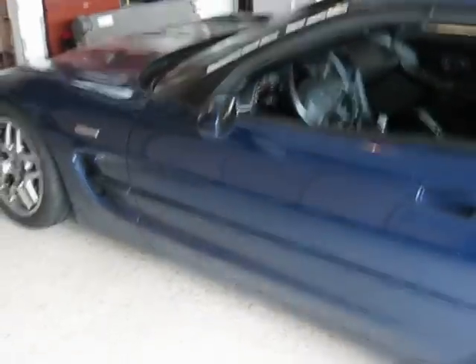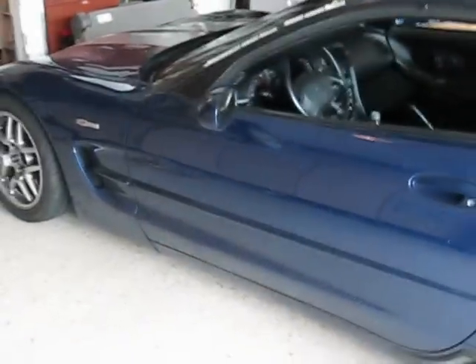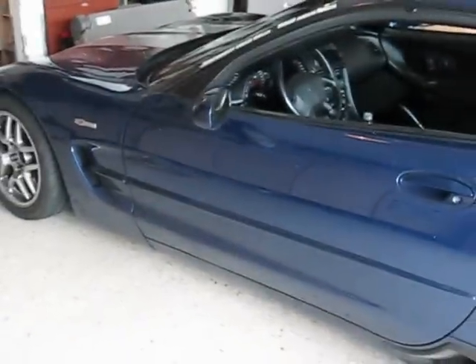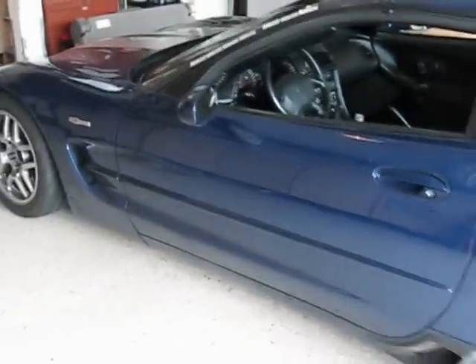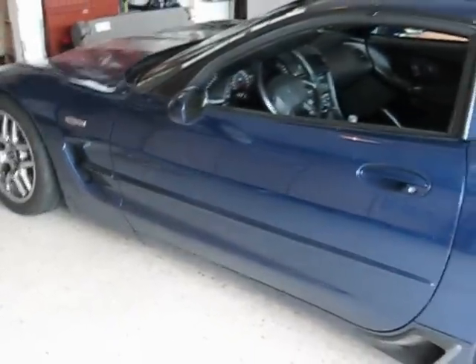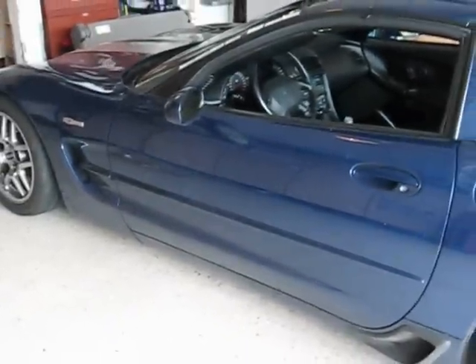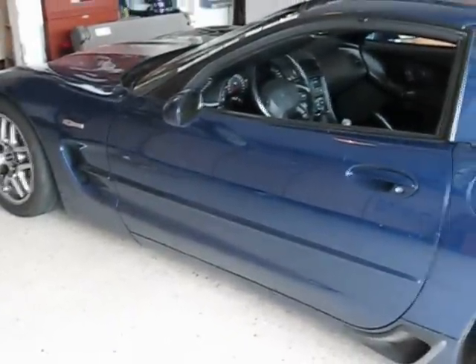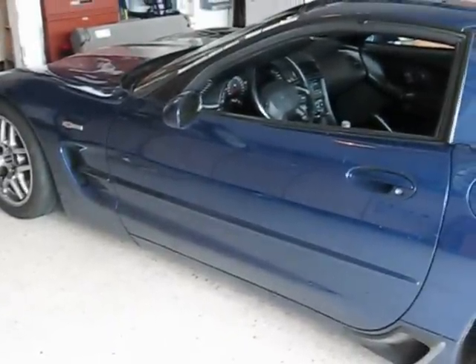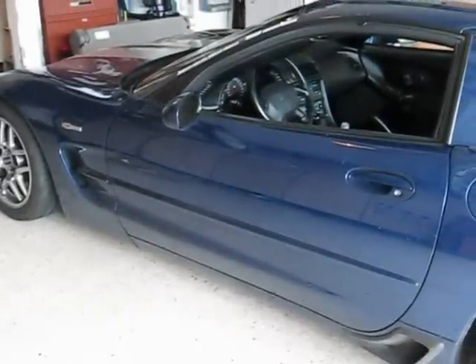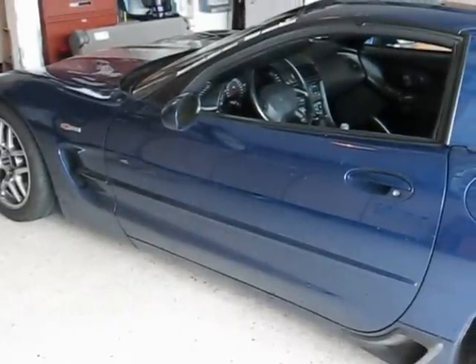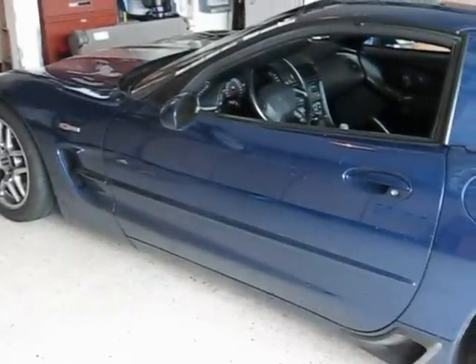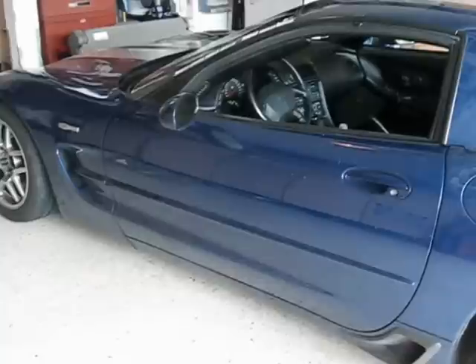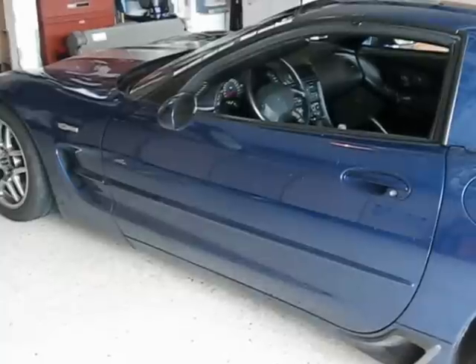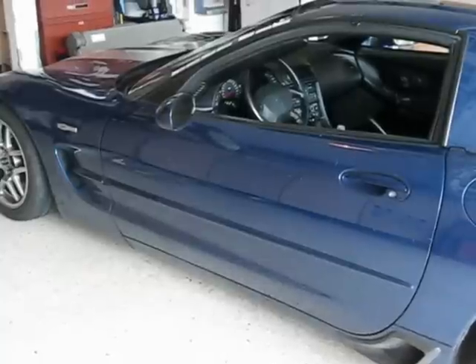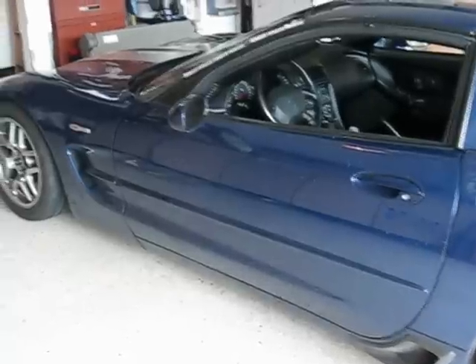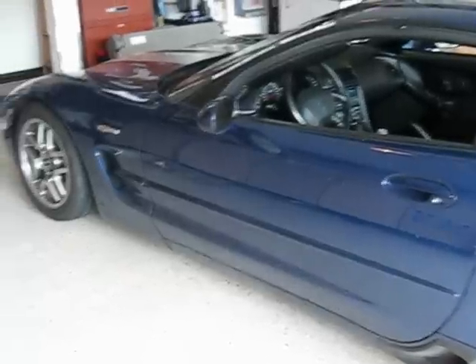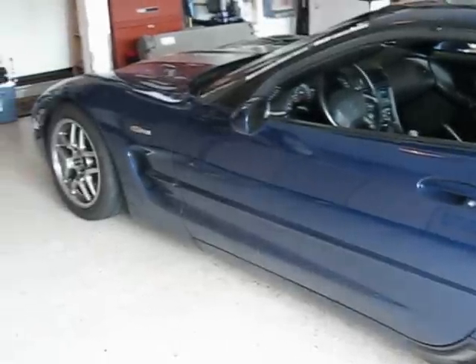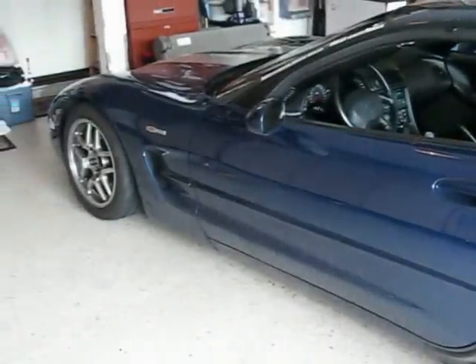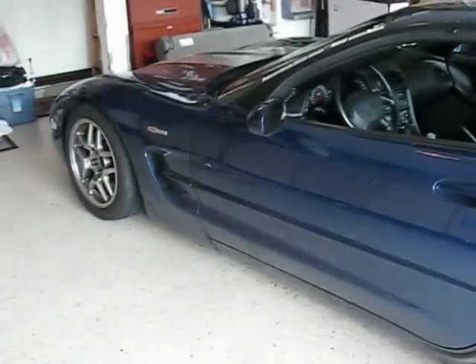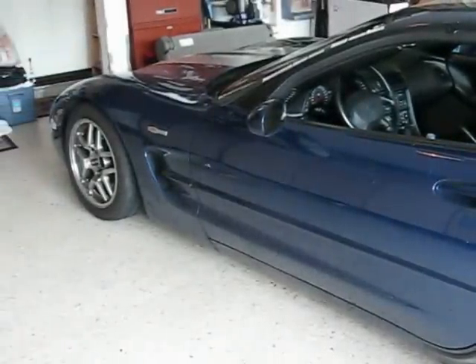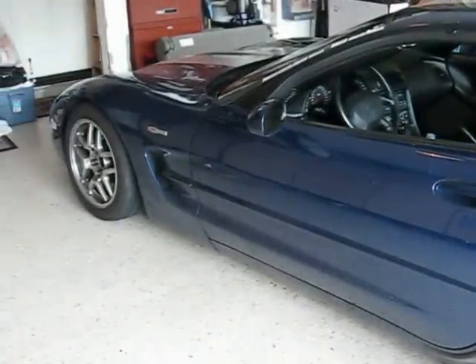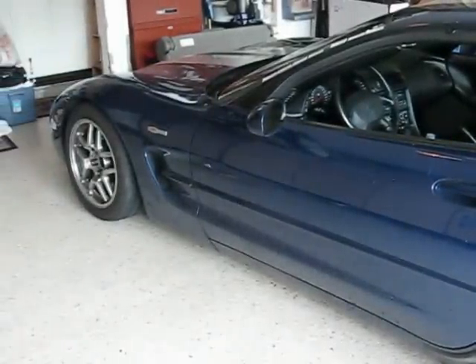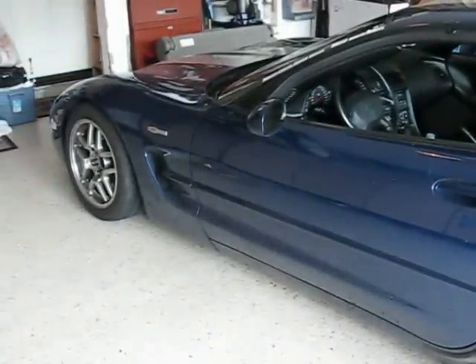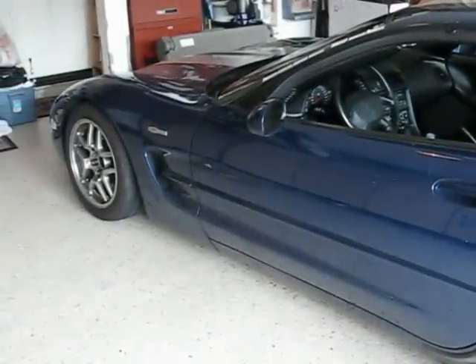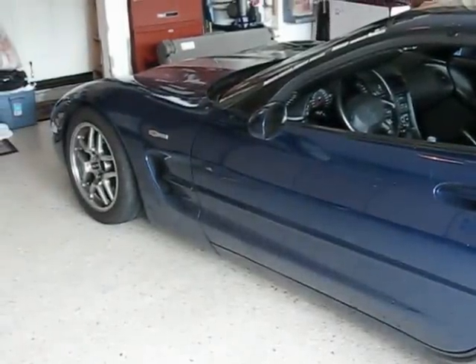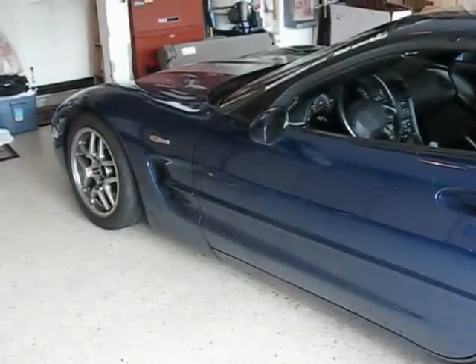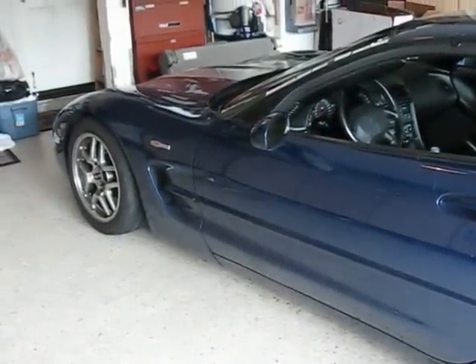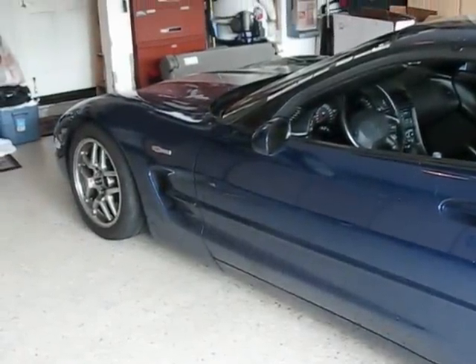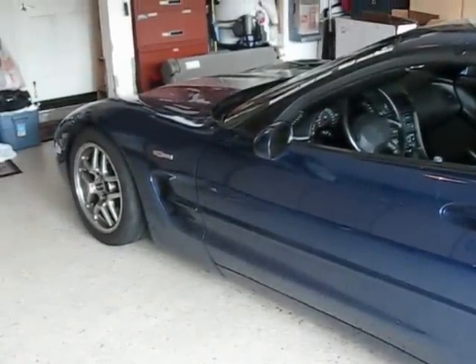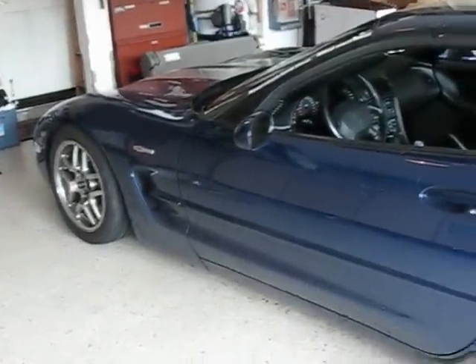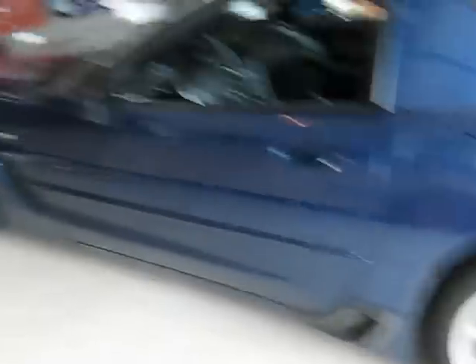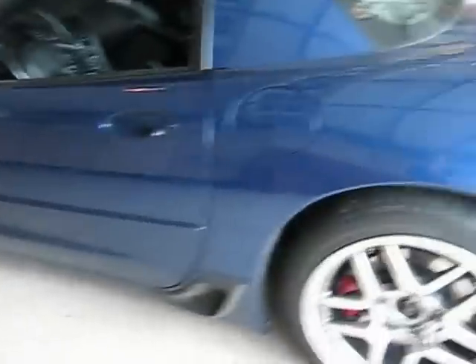Hi guys and gals. Froggy here. Today we are going to put some ARP extended studs on the front of the car.